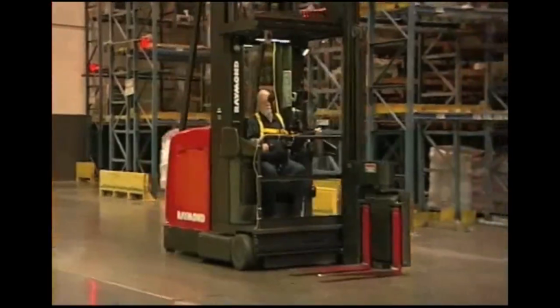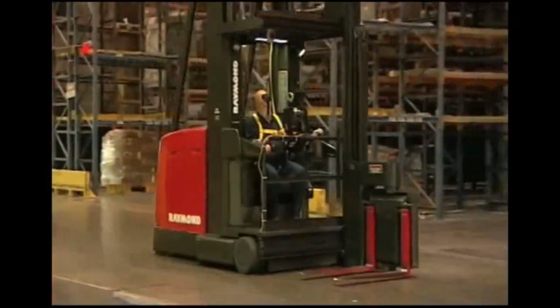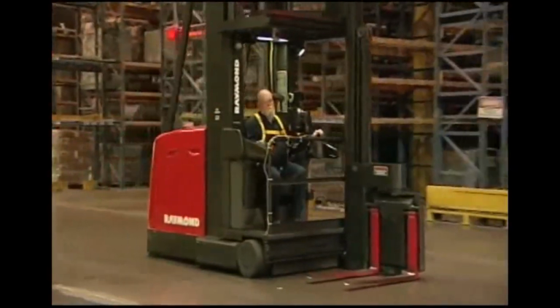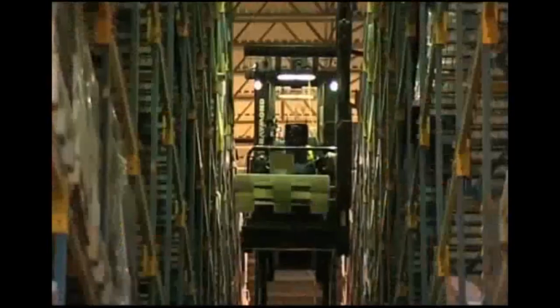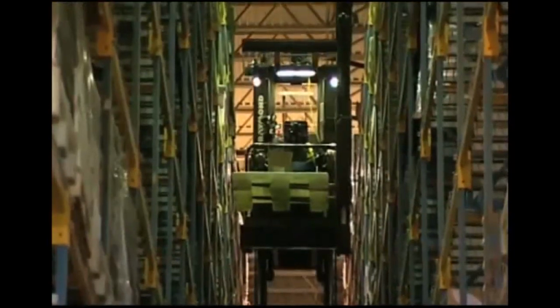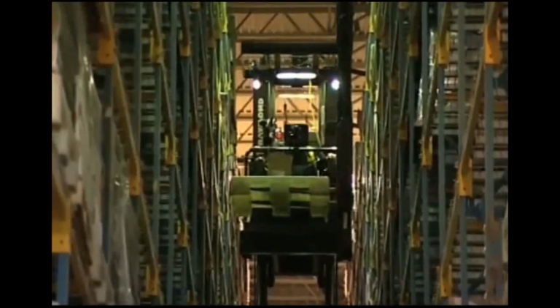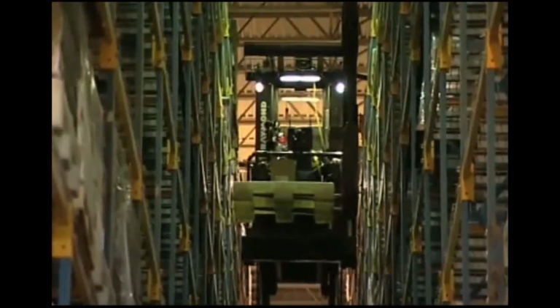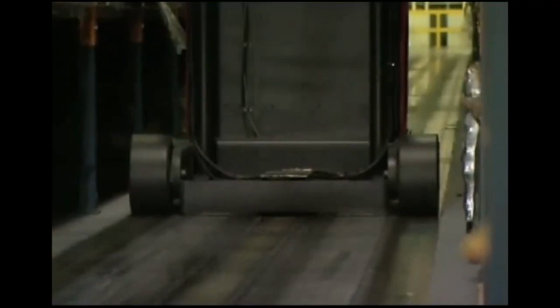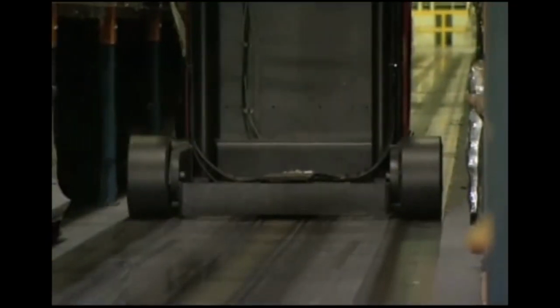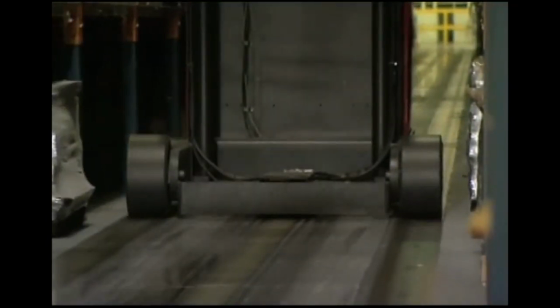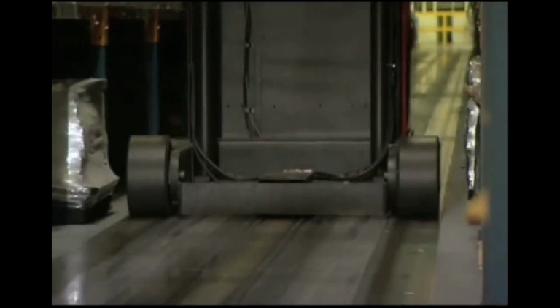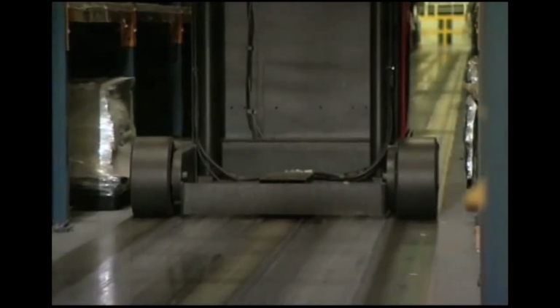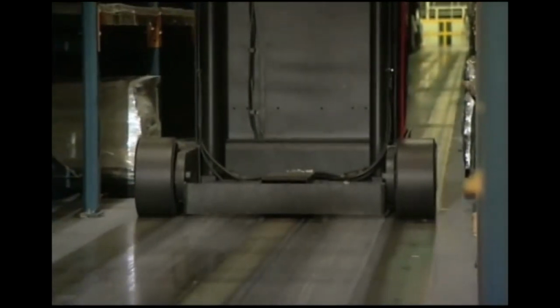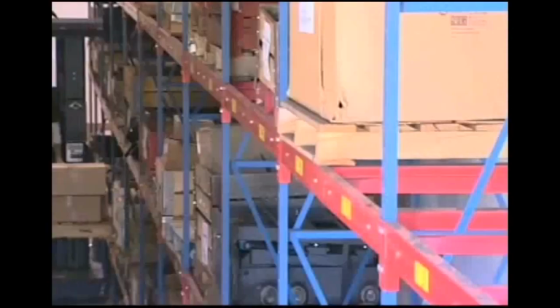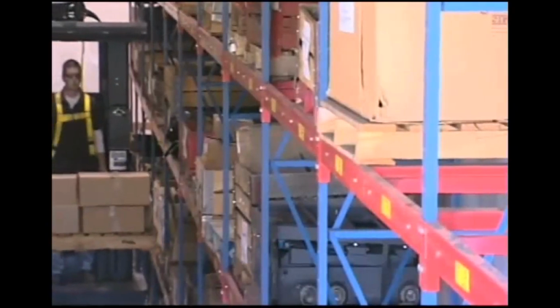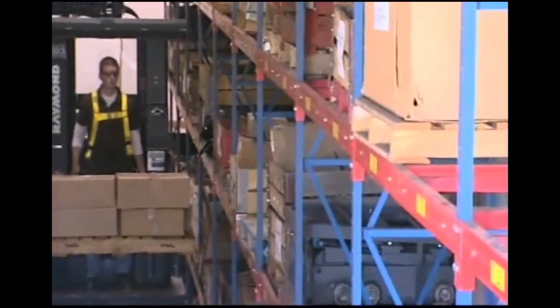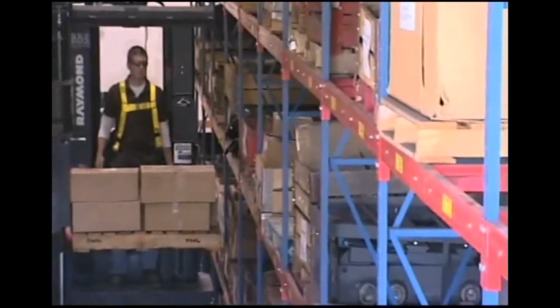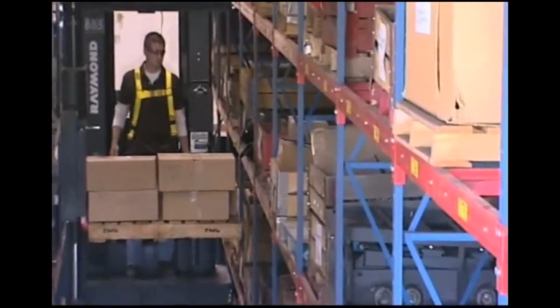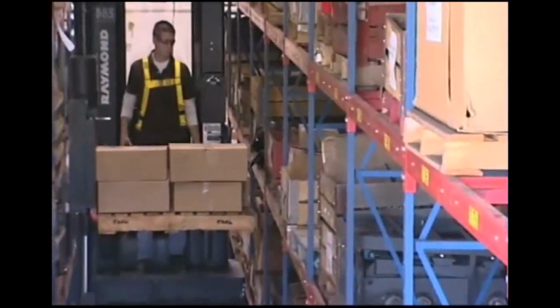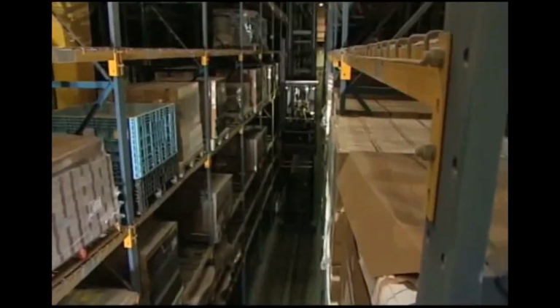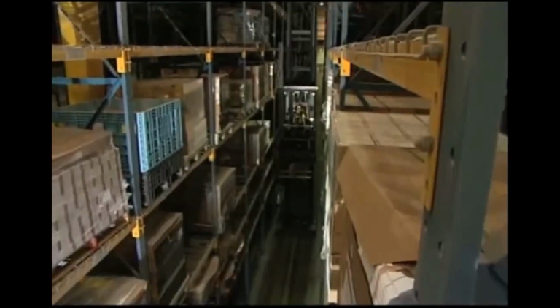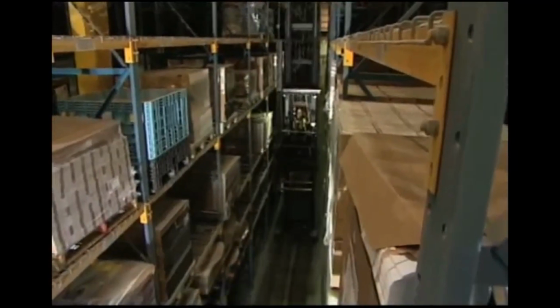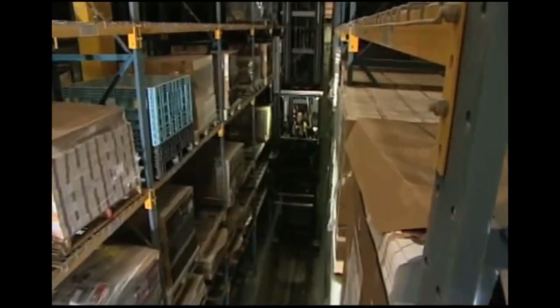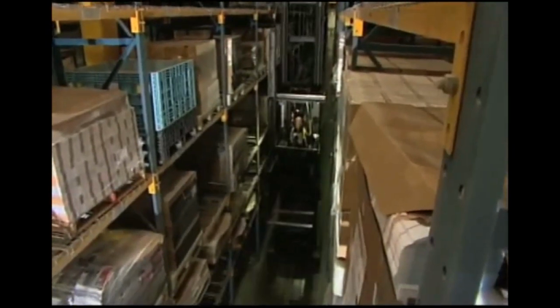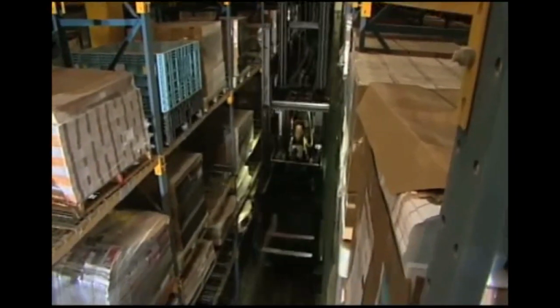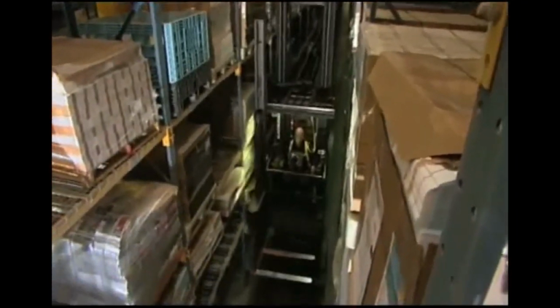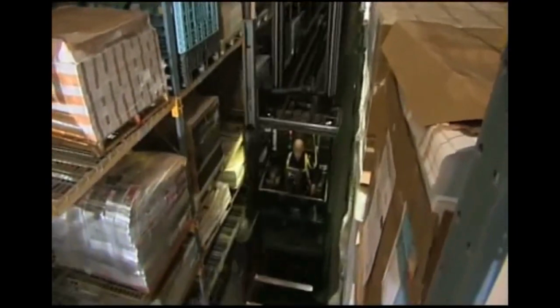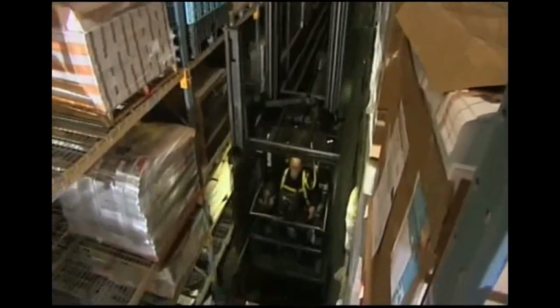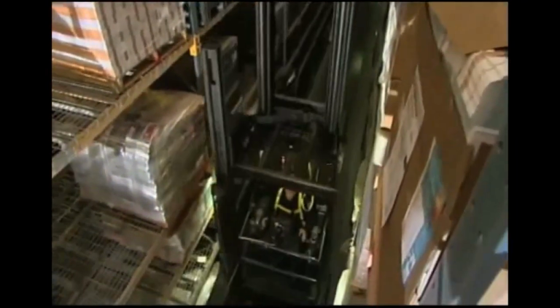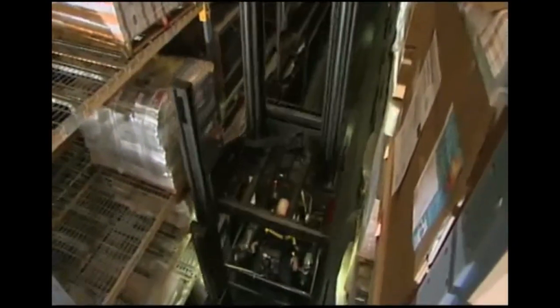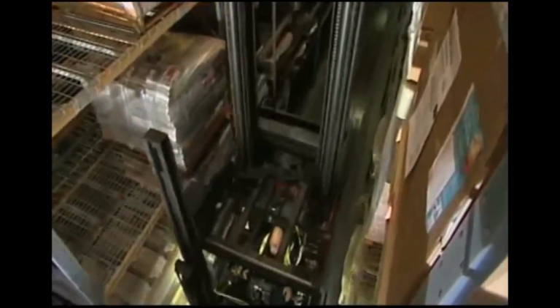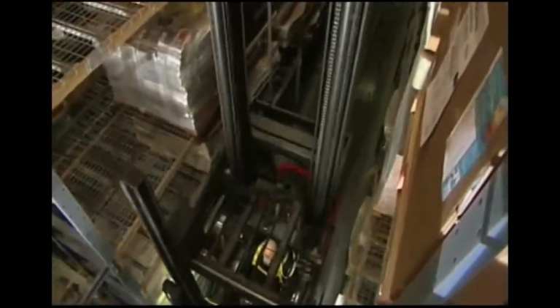When moving at floor level or fully elevated, the three-point stance of the Swing Reach truck delivers incomparable stability. Whether pallet handling or case picking, the solid three-point footing combined with the twin-mast design ensures a superior driving experience.